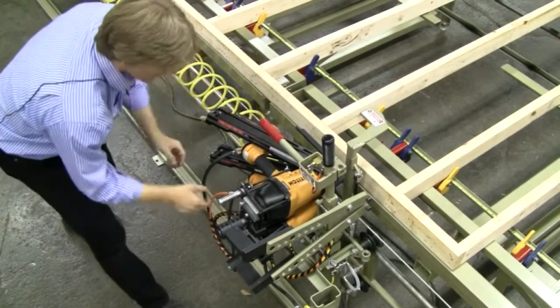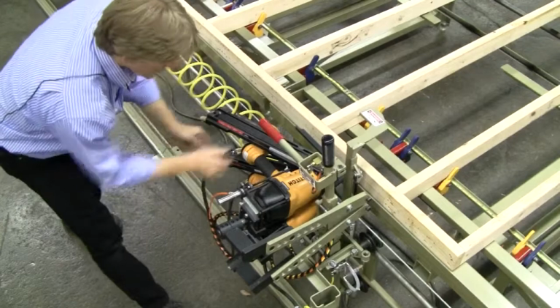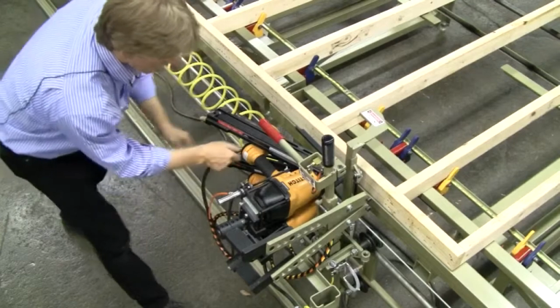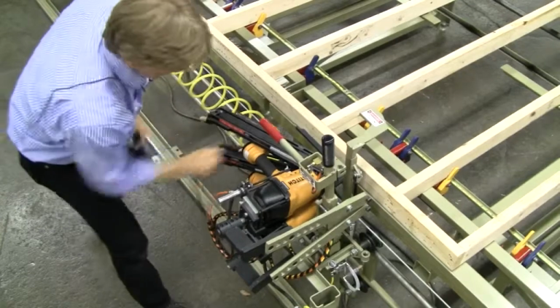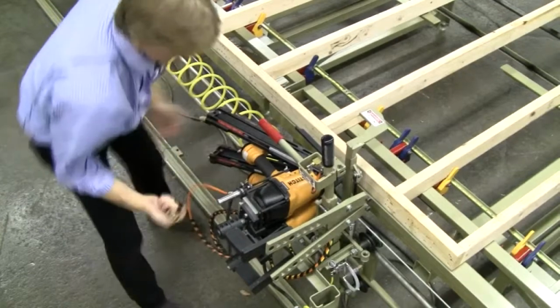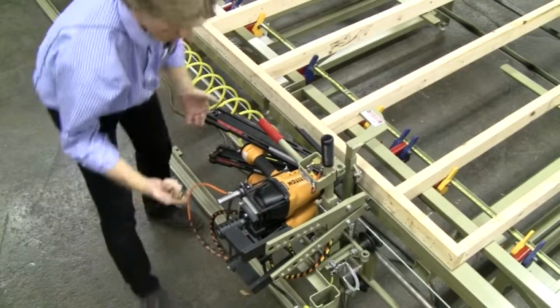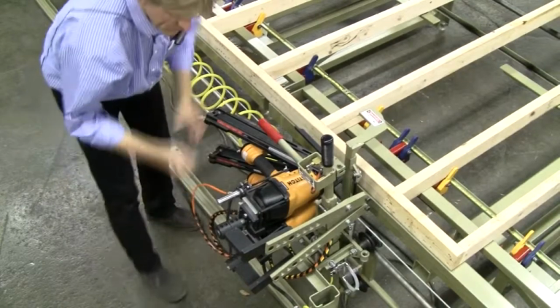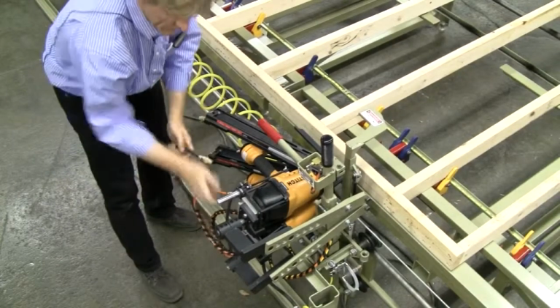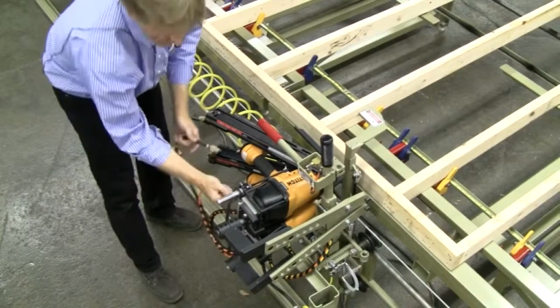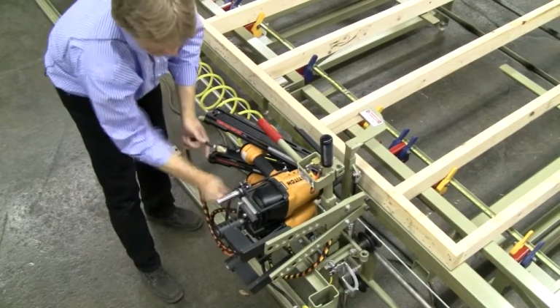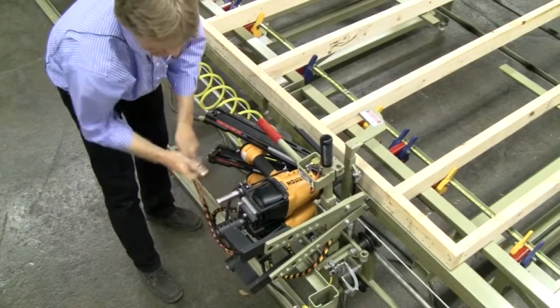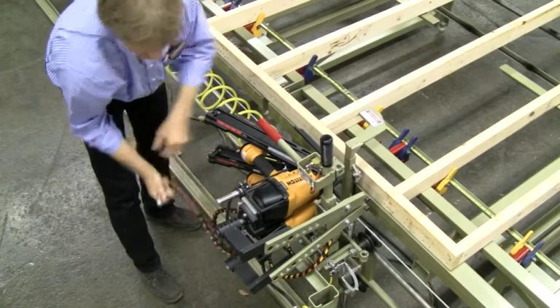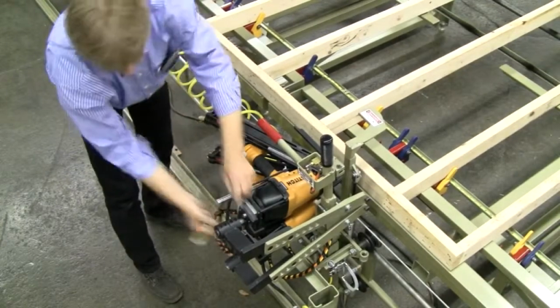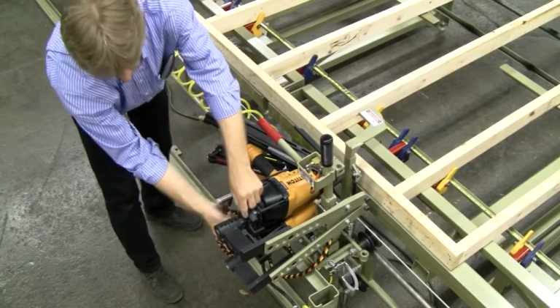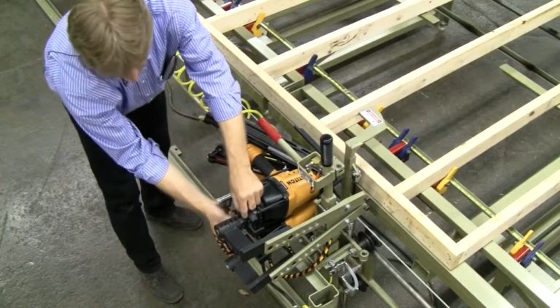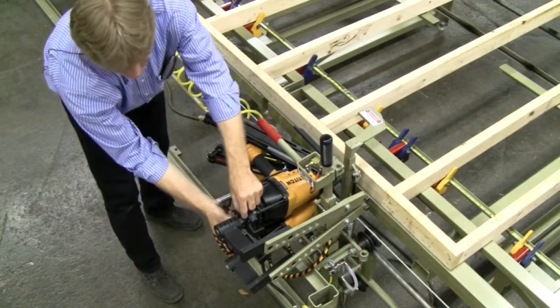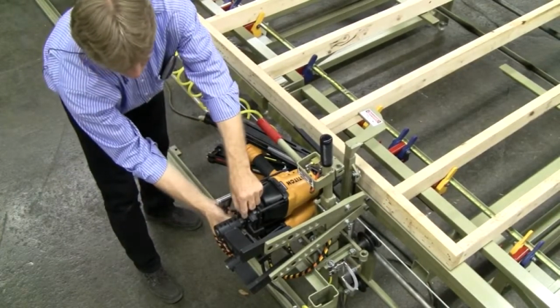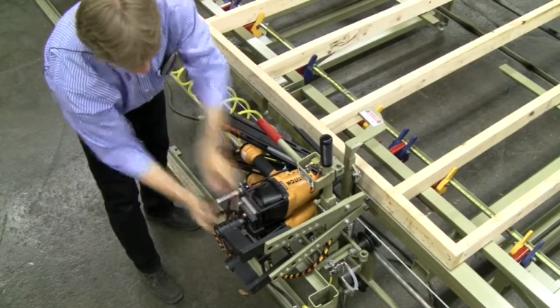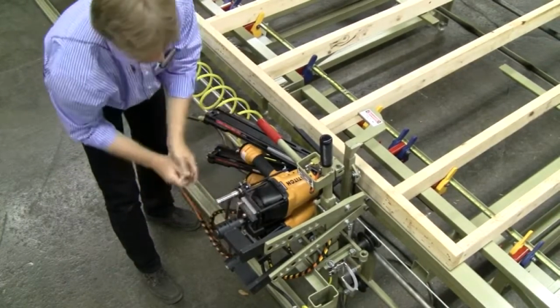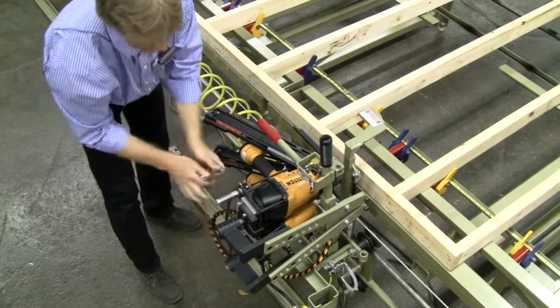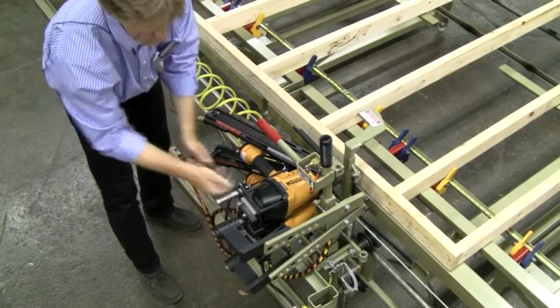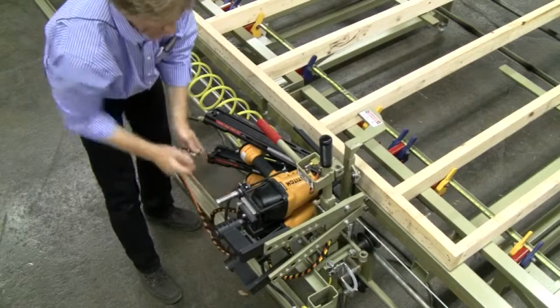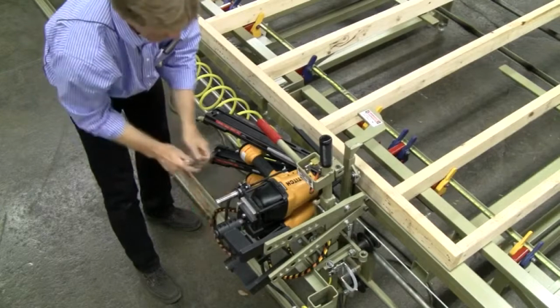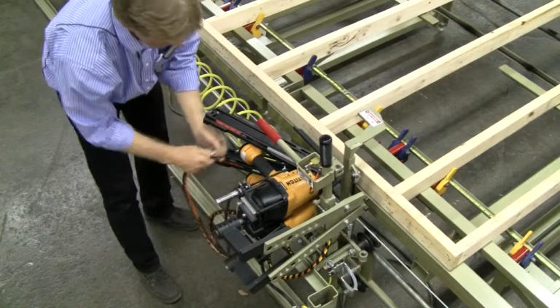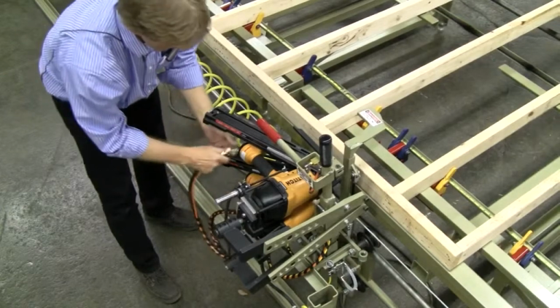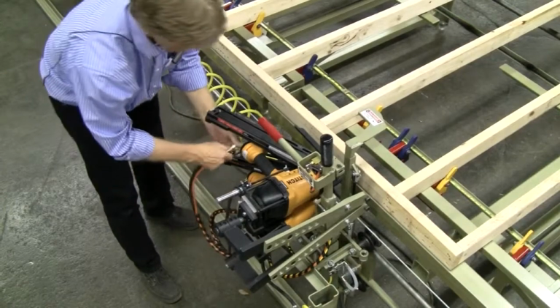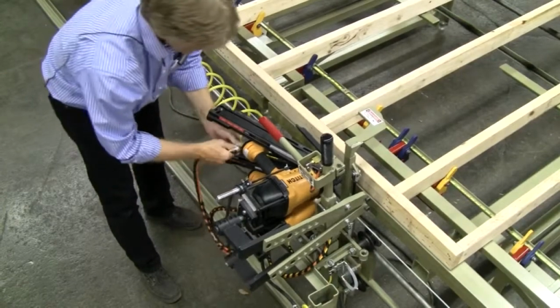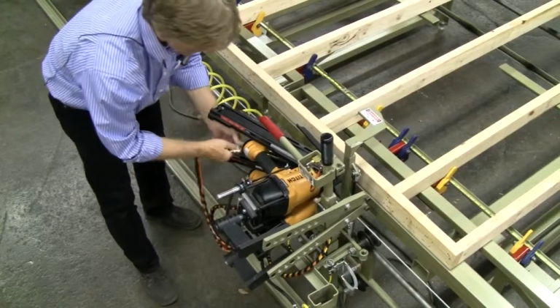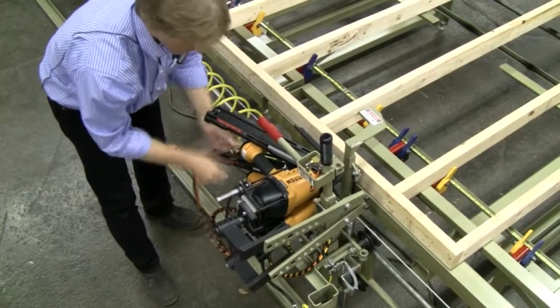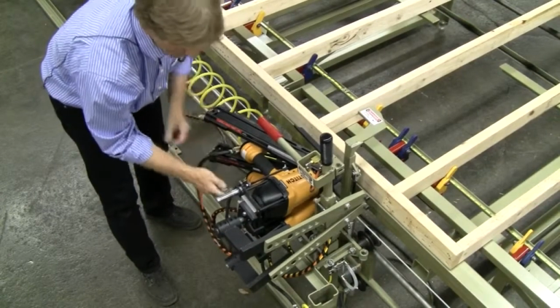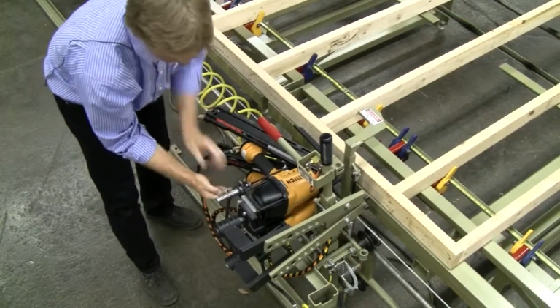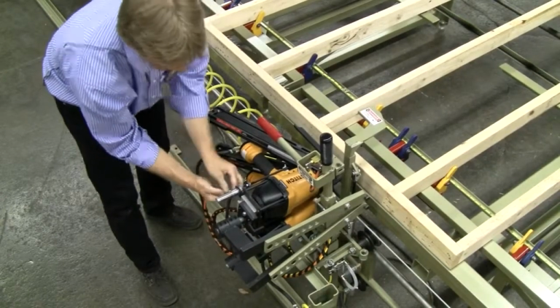There's actually a quick disconnect that can happen — unbolt two bolts here and you can pull that gun out if you need to take it off and get it repaired.